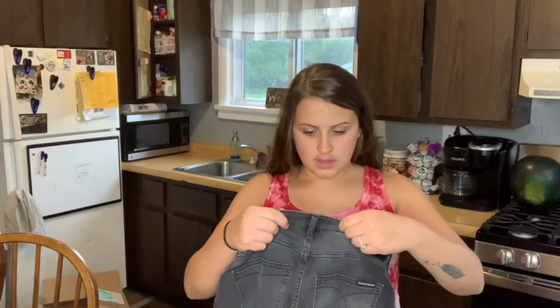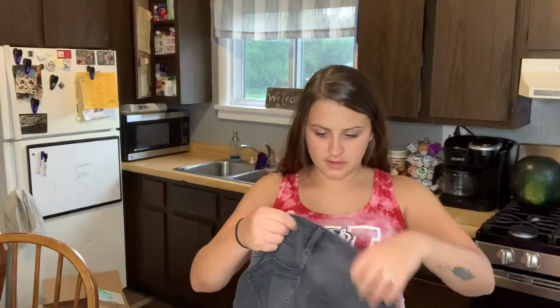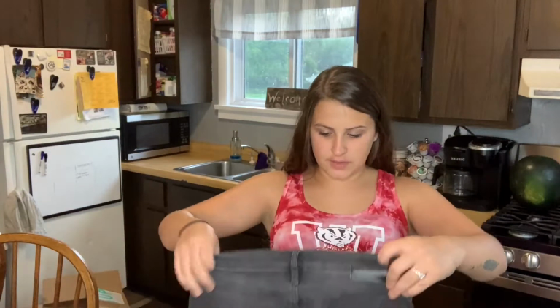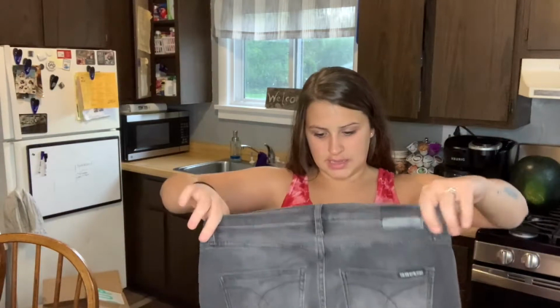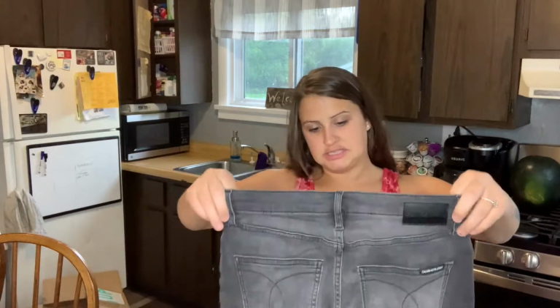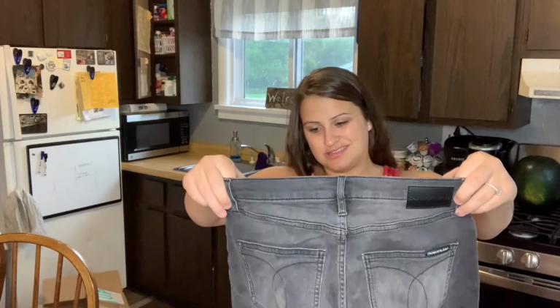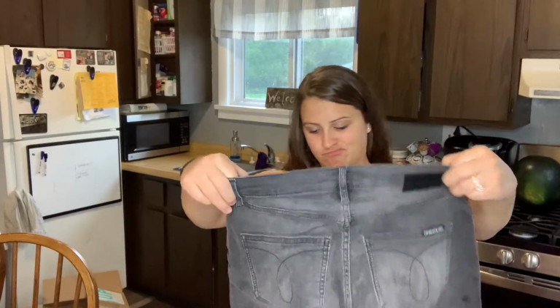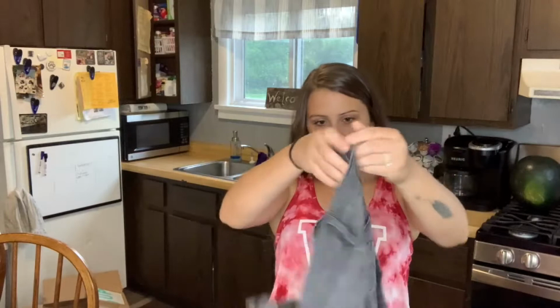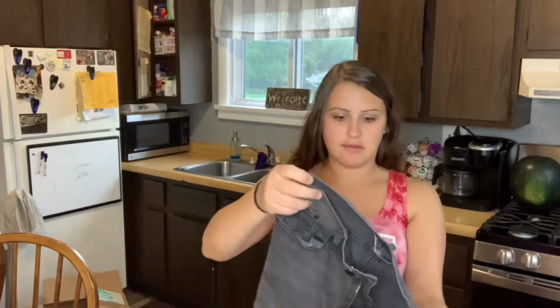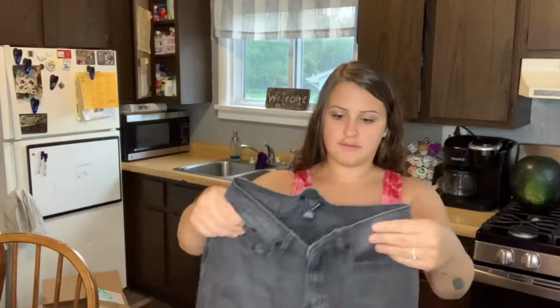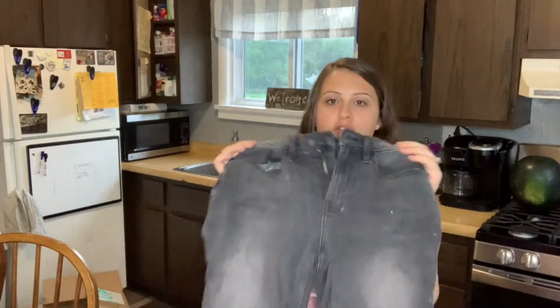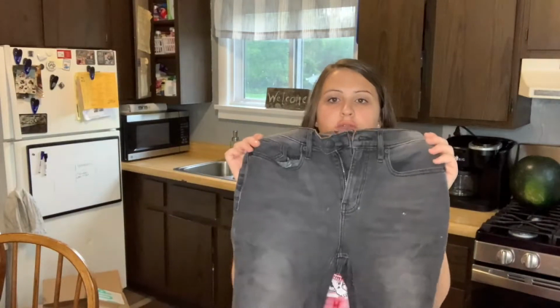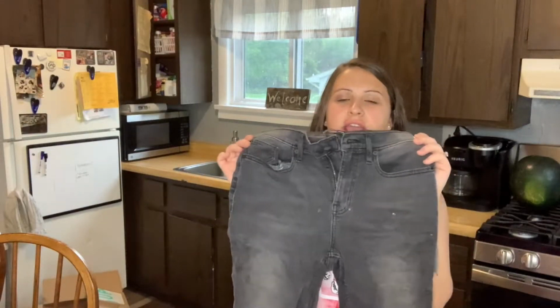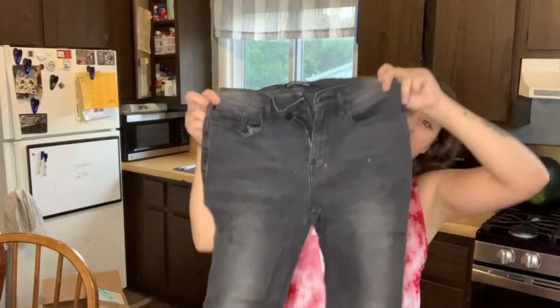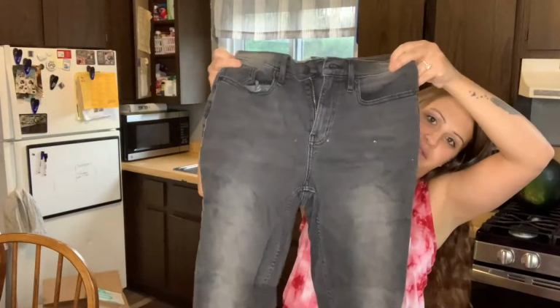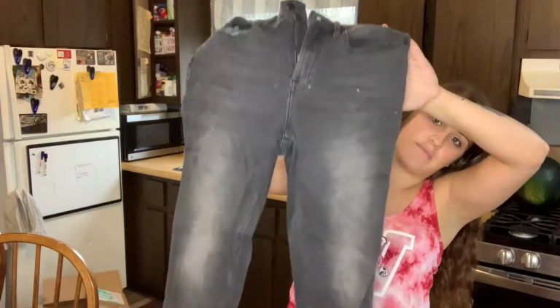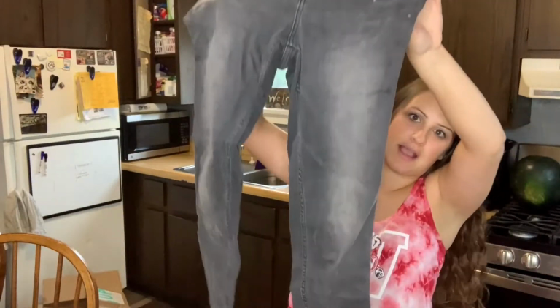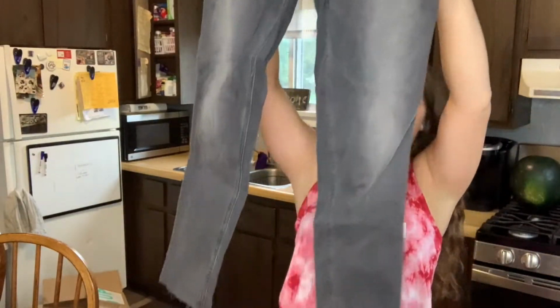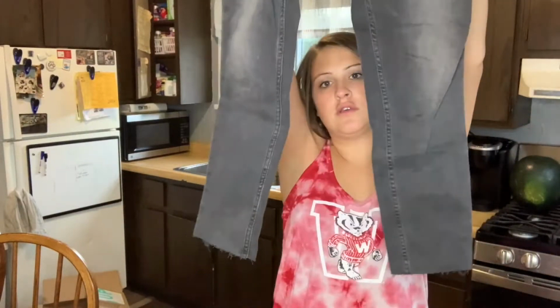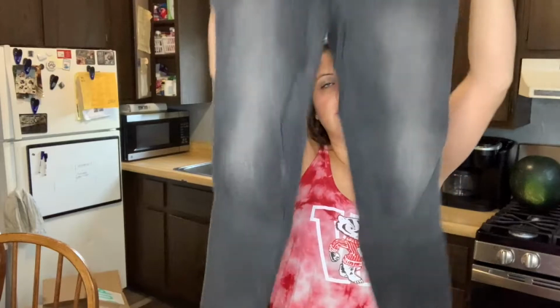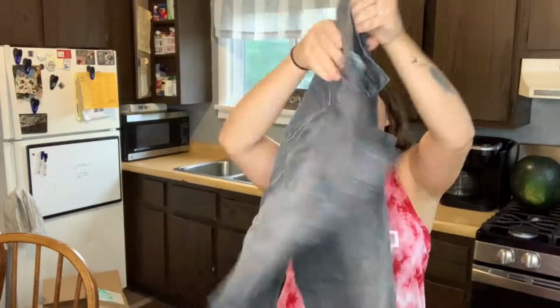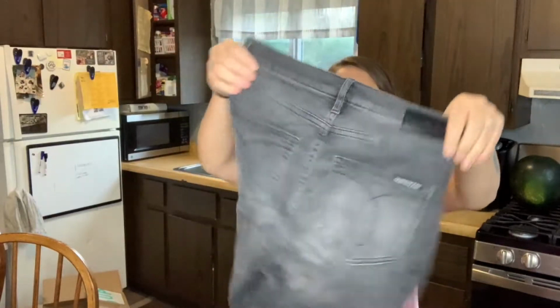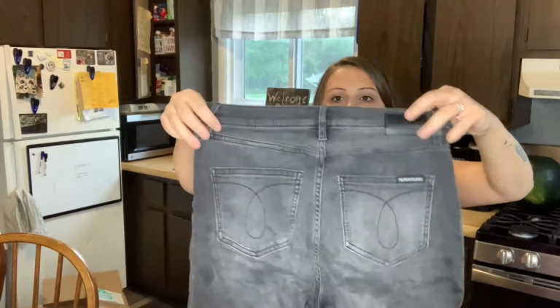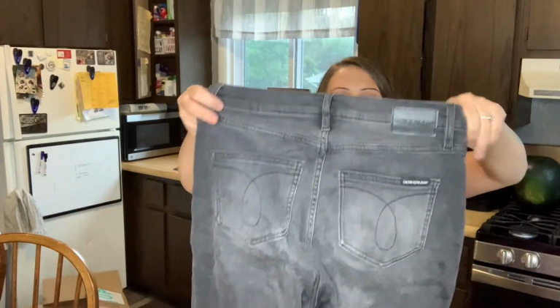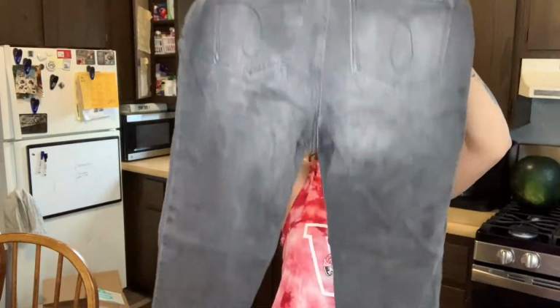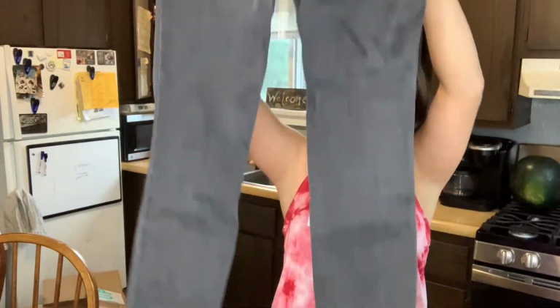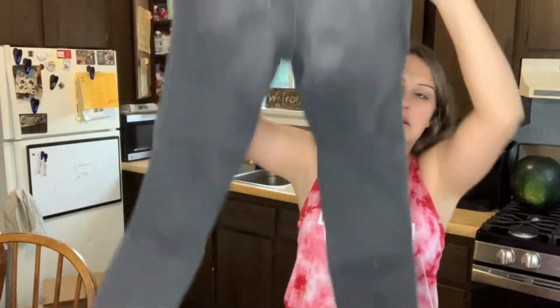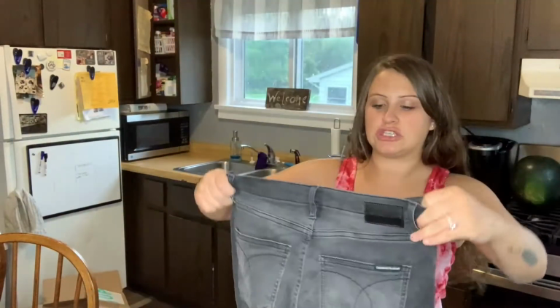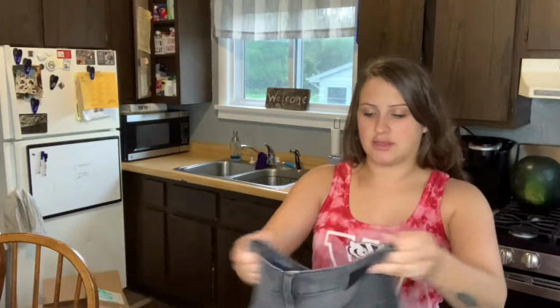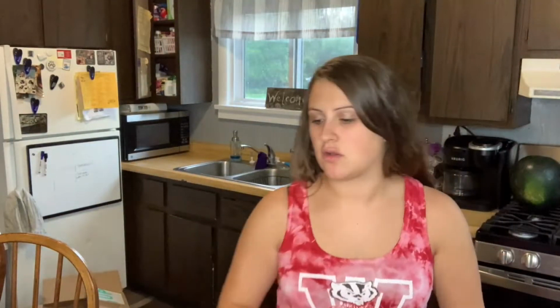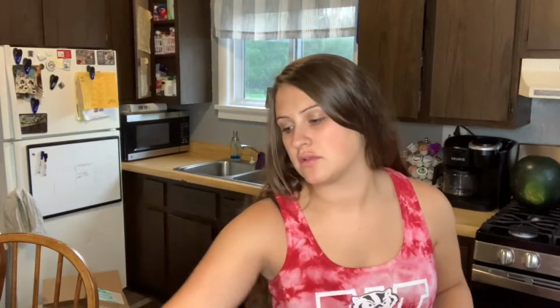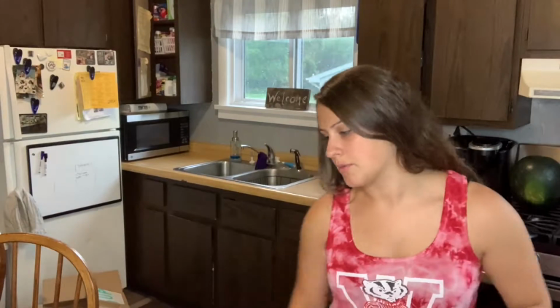These are Calvin Klein jeans — not really a very sought-after brand, and it's like a very faded black. I might not actually sell these. I'll have to look at them again.